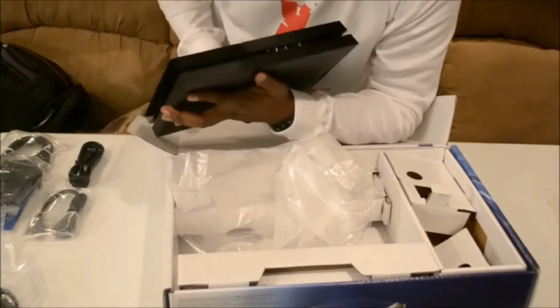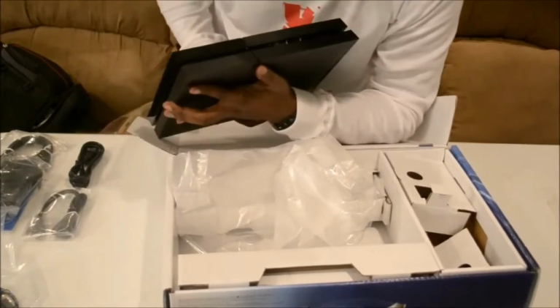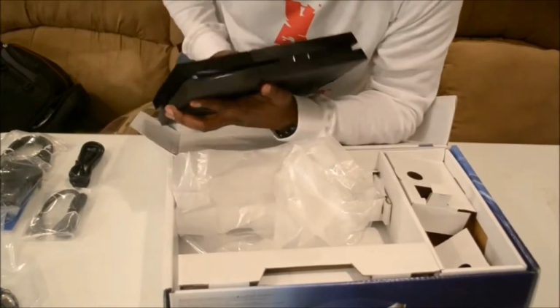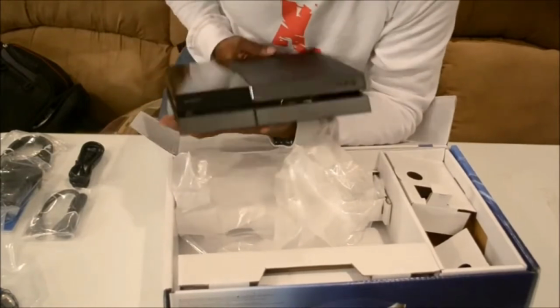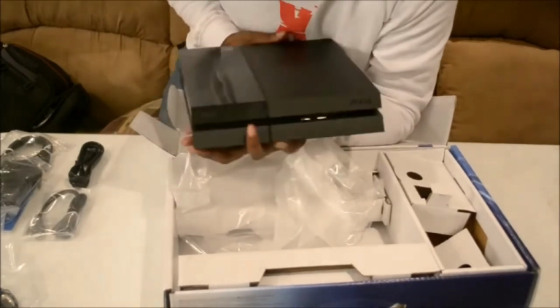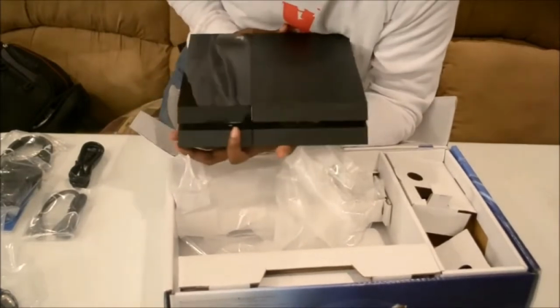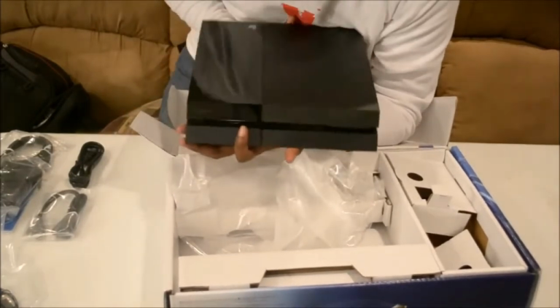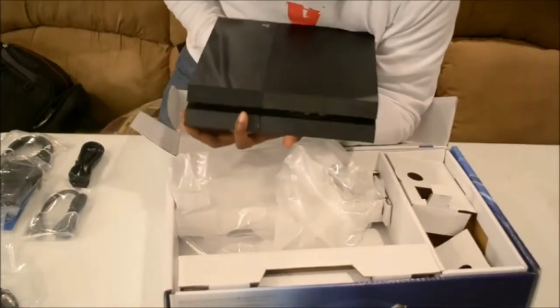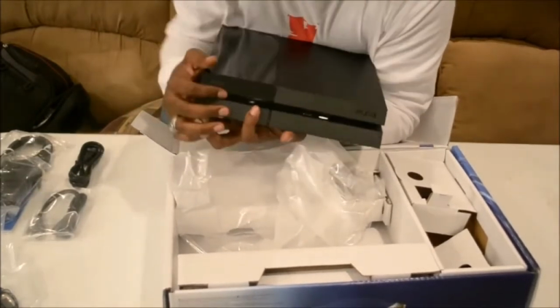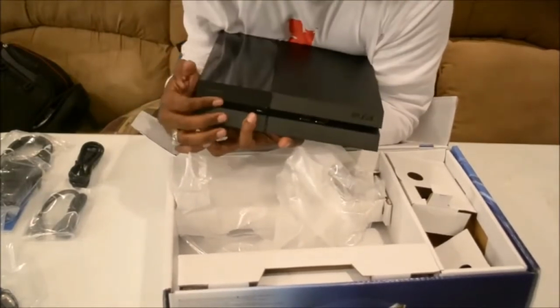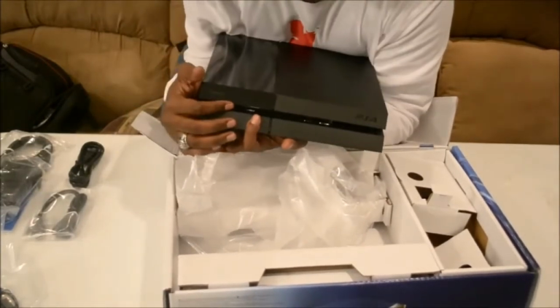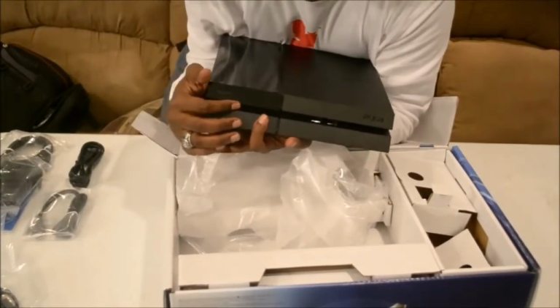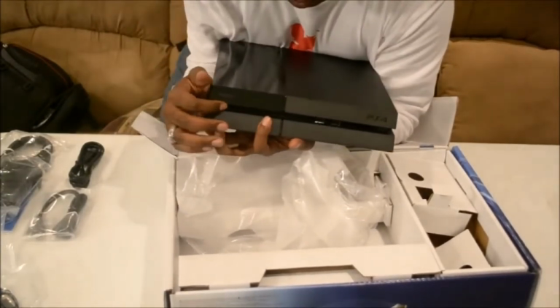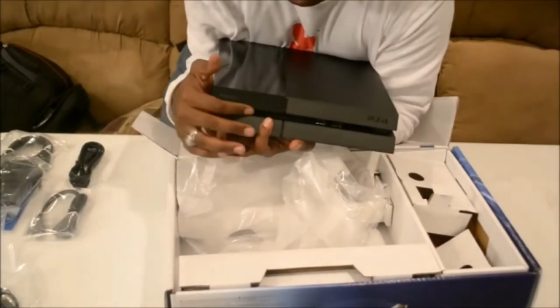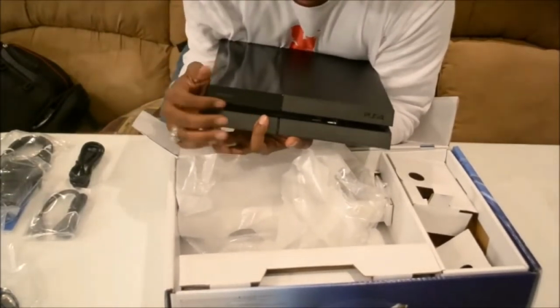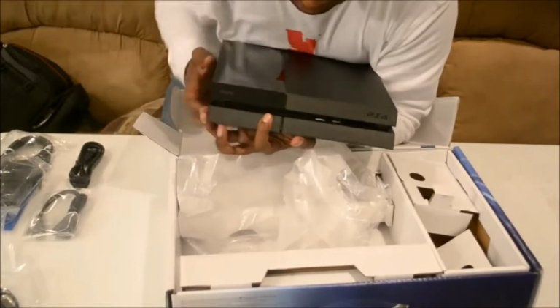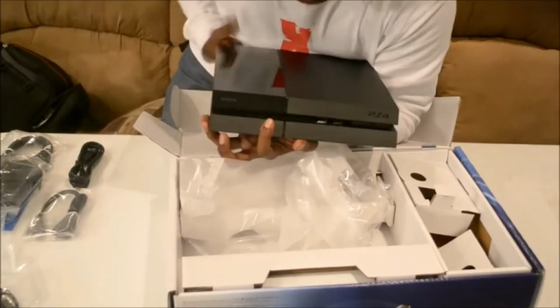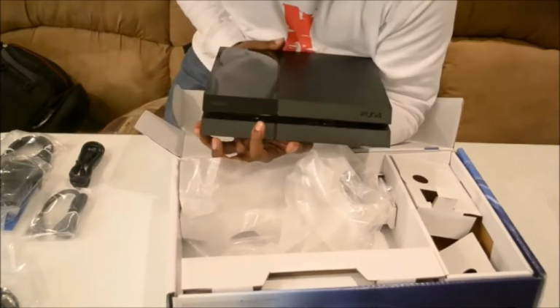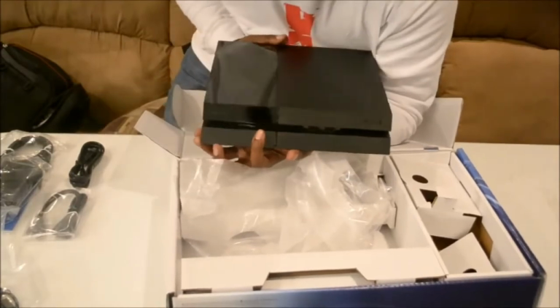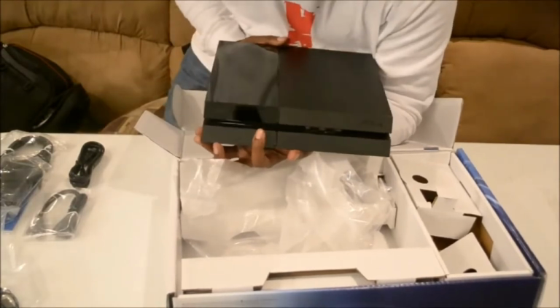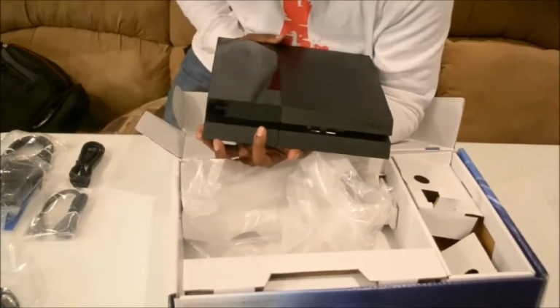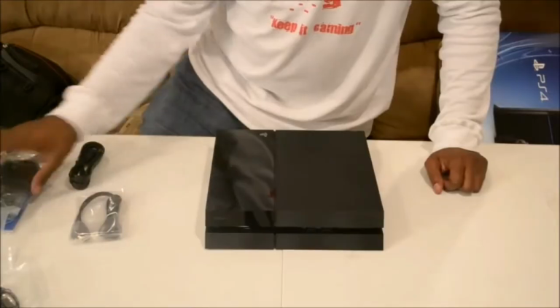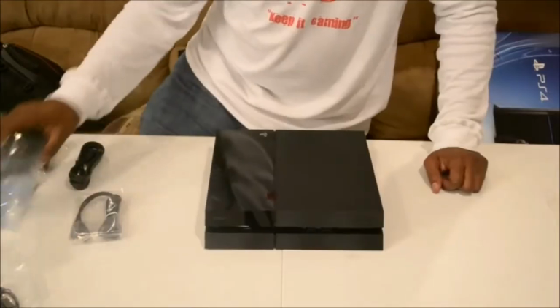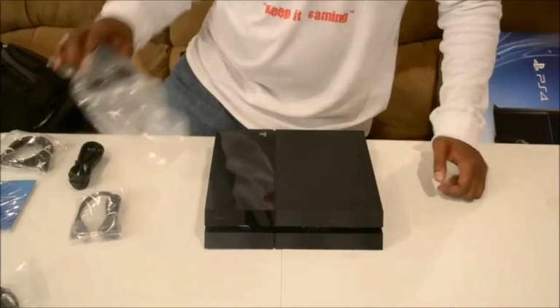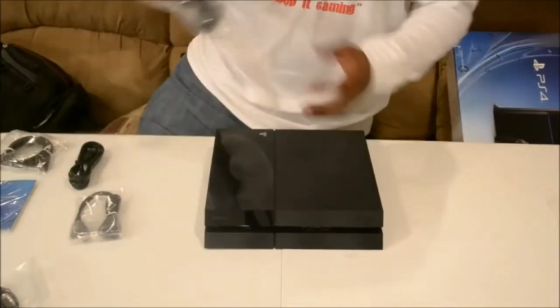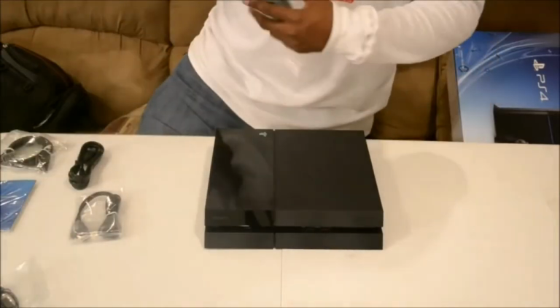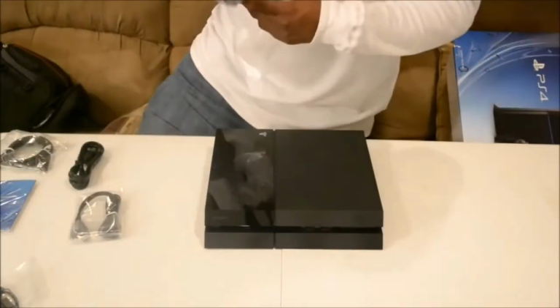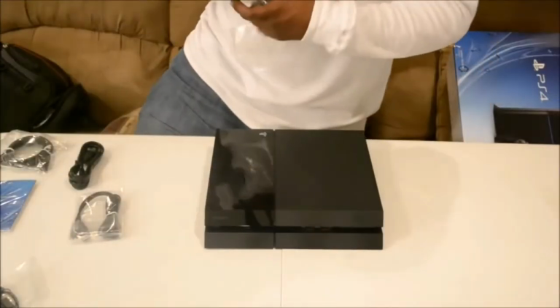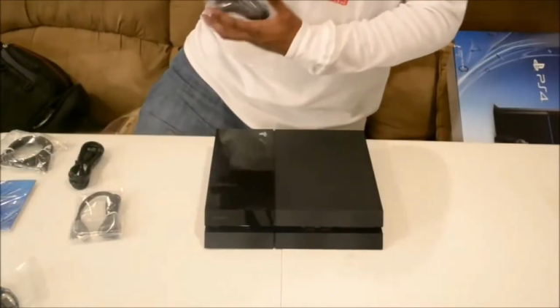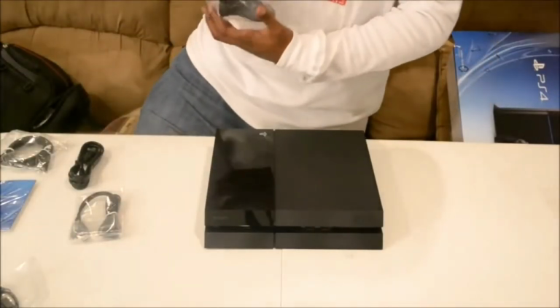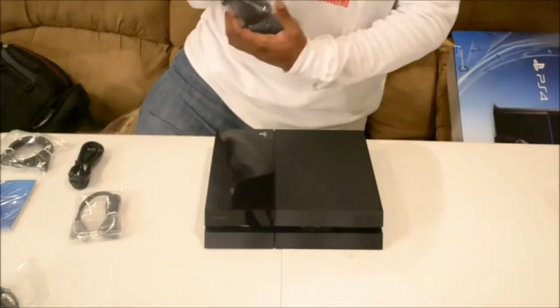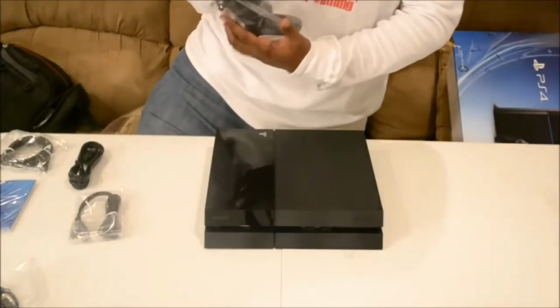And in the front, the two USB ports and your CD slot. Let's go ahead and get this out — the DualShock 4.